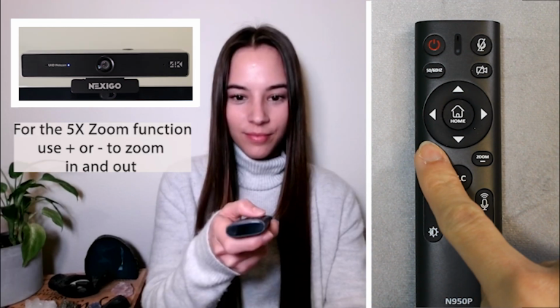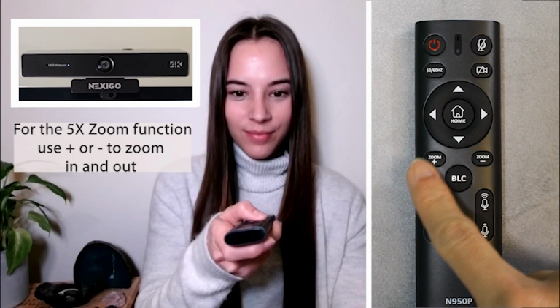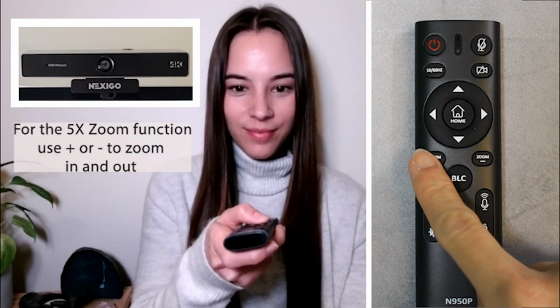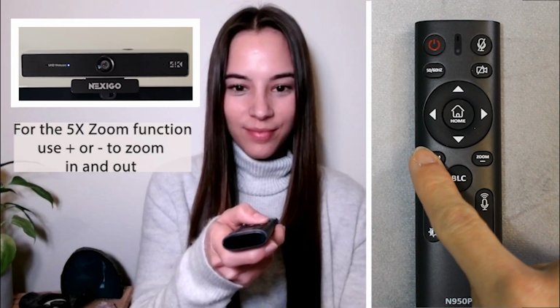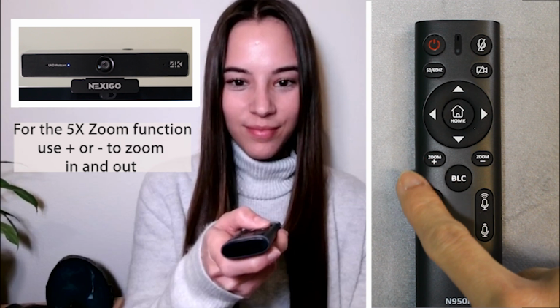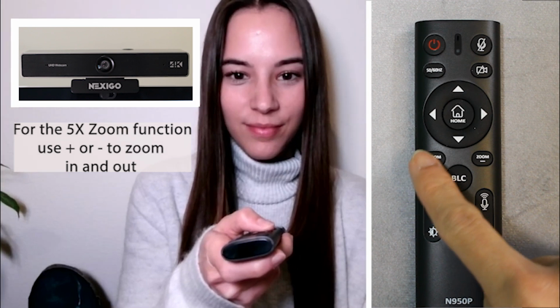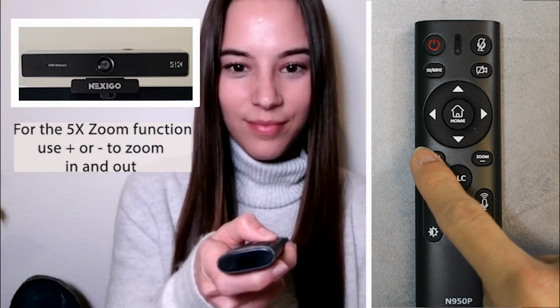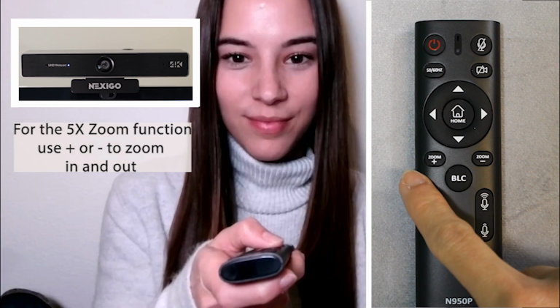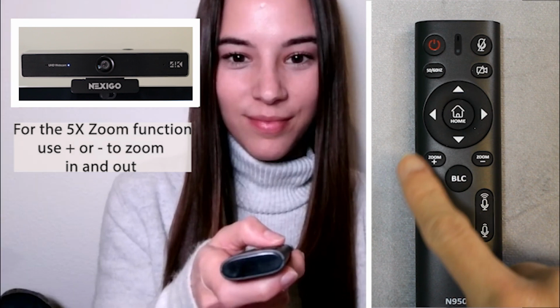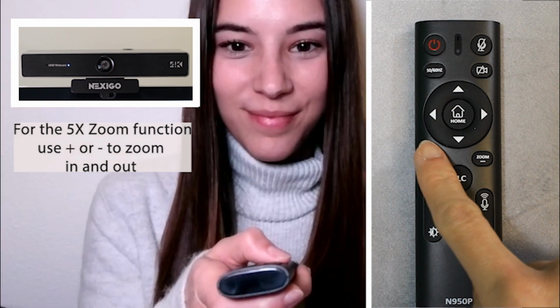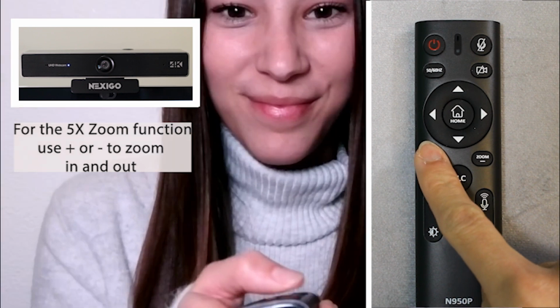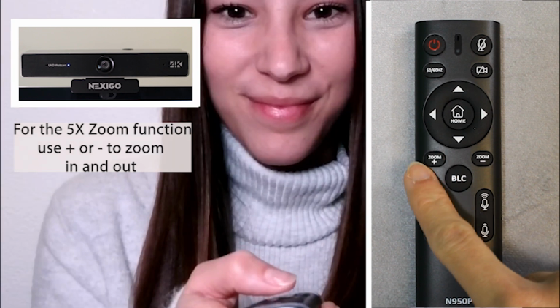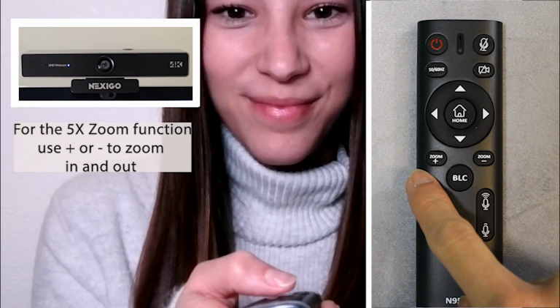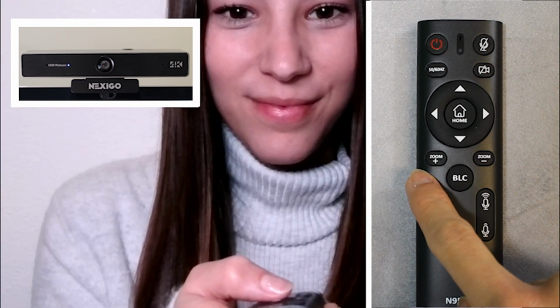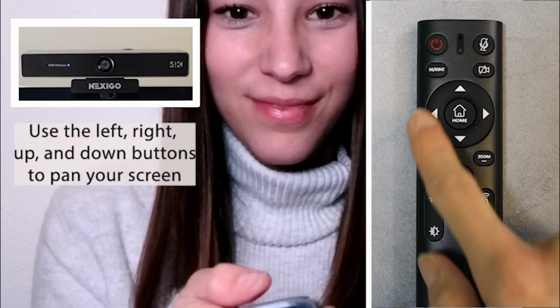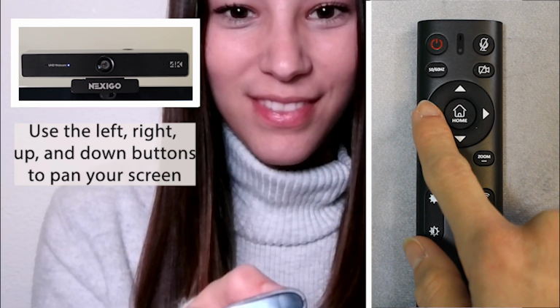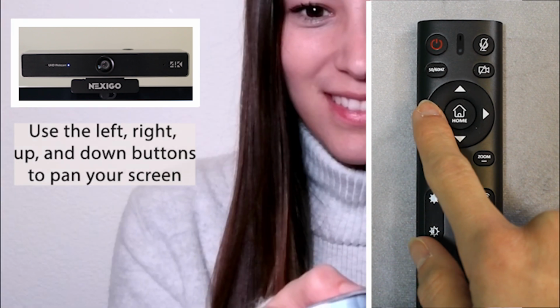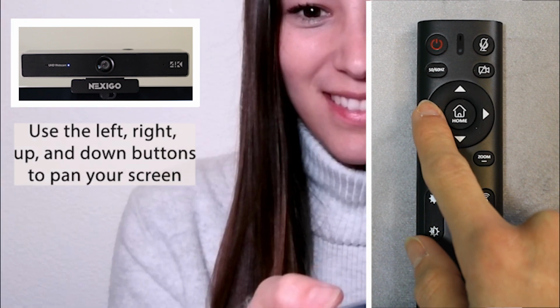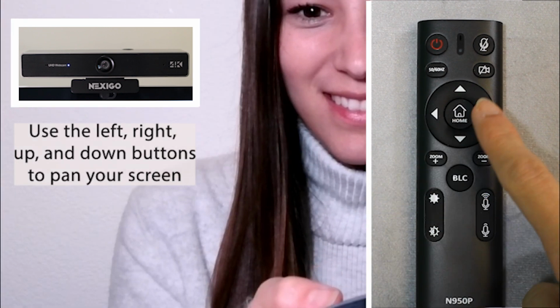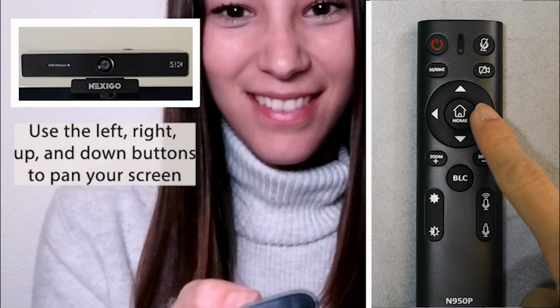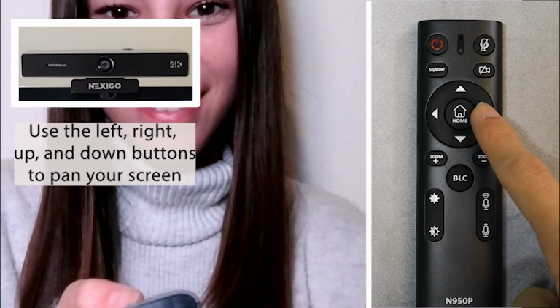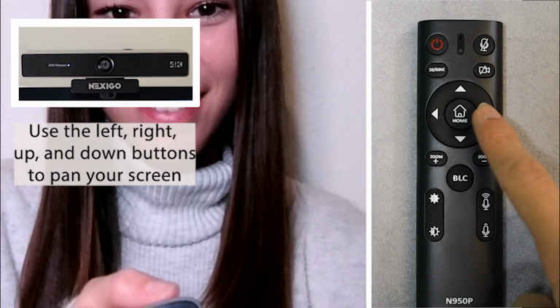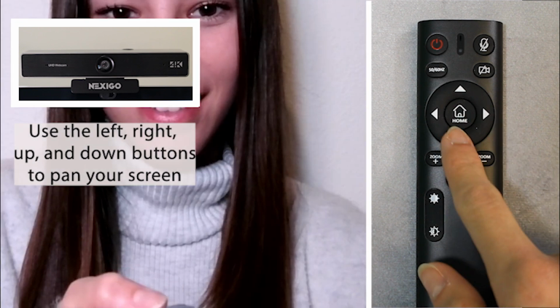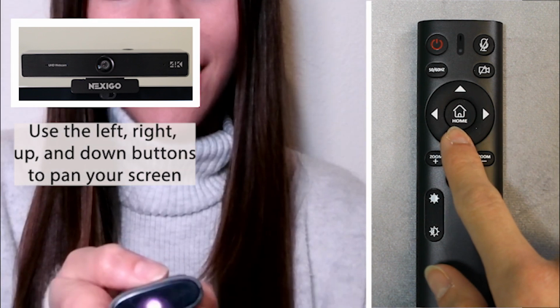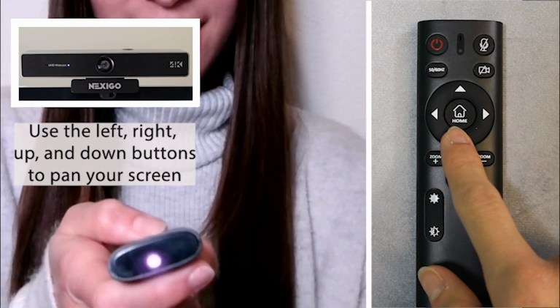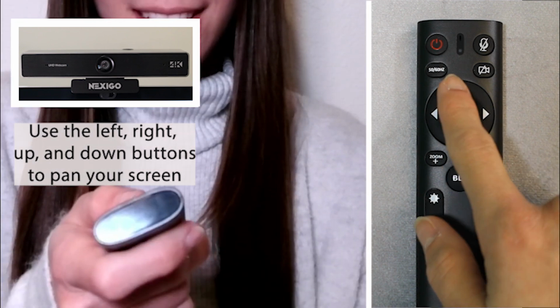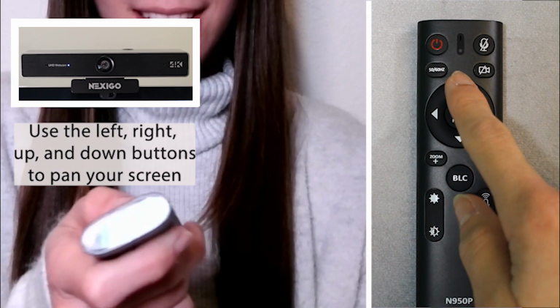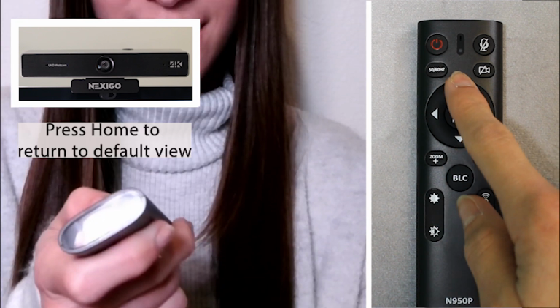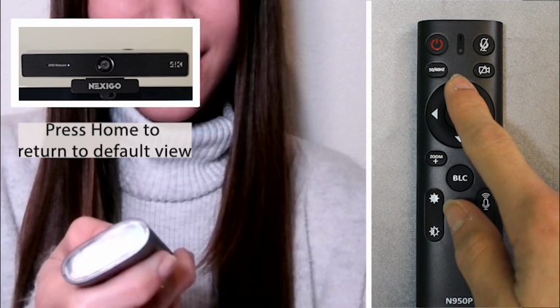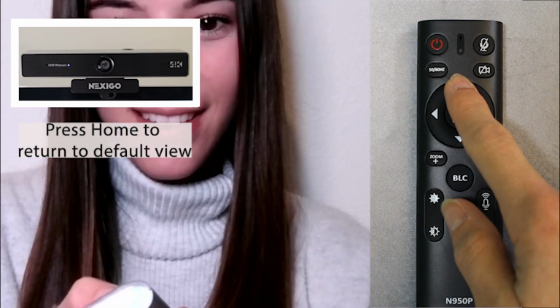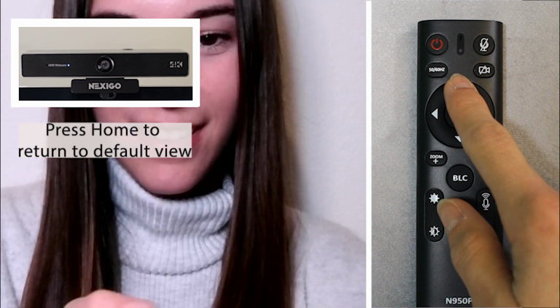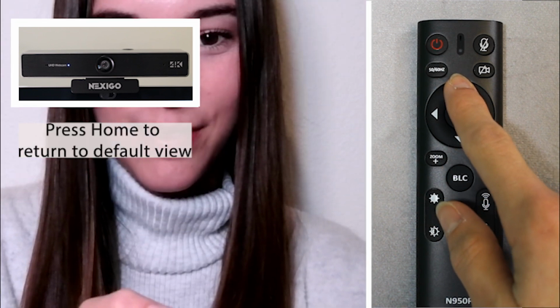To use your 5x zoom function, press the zoom plus and minus buttons. Use the left, right, up, and down arrows to pan your screen. Press the home button to return to the default view.